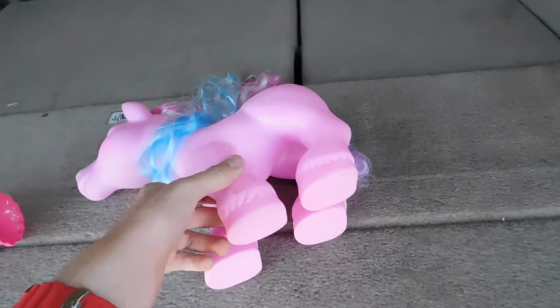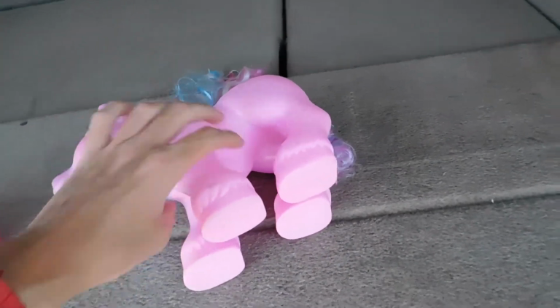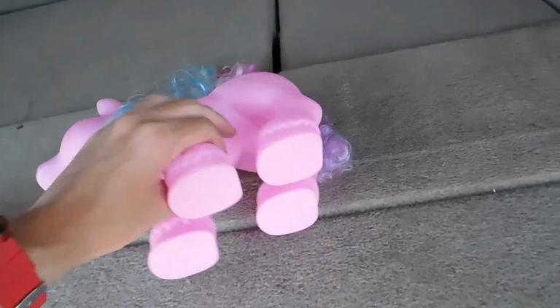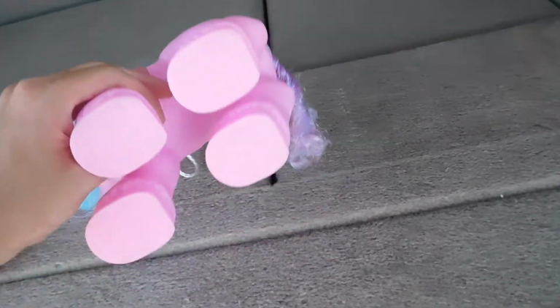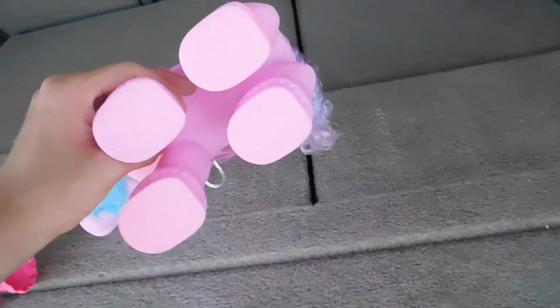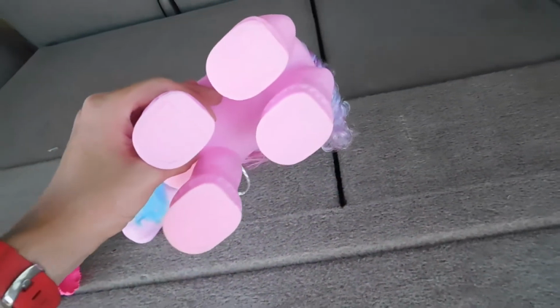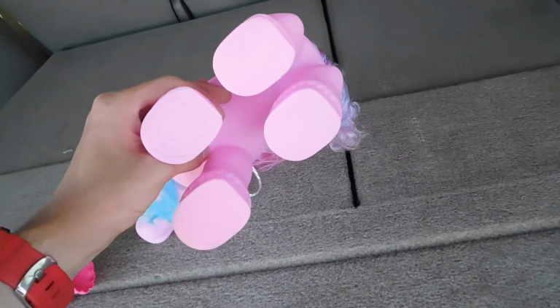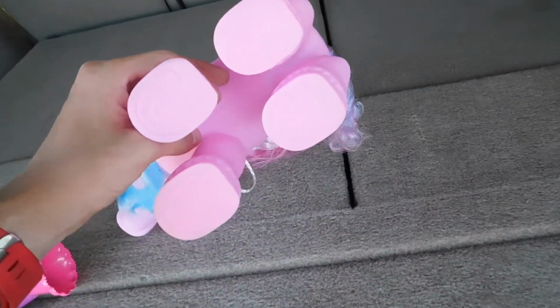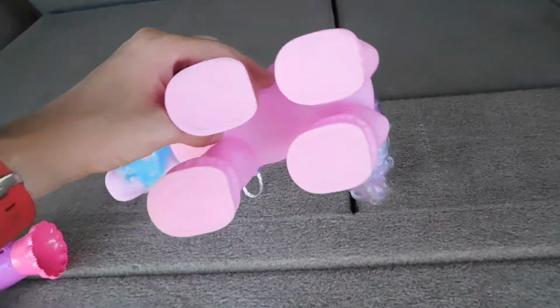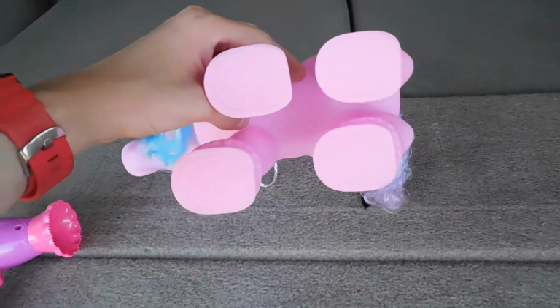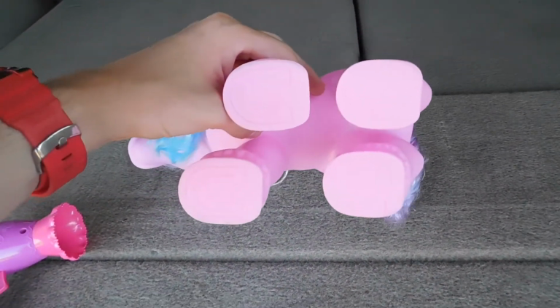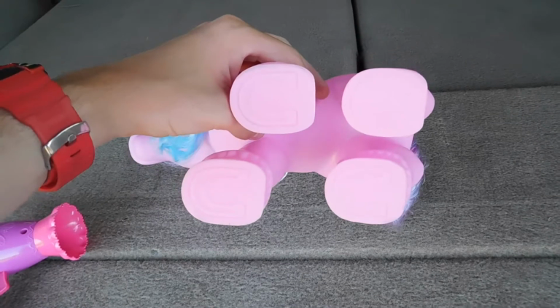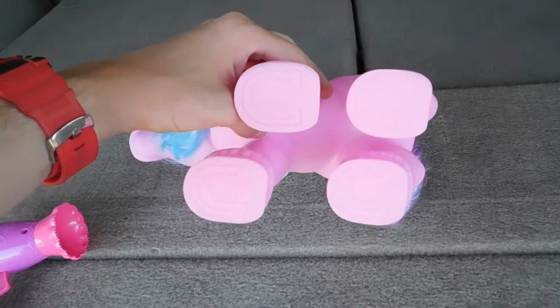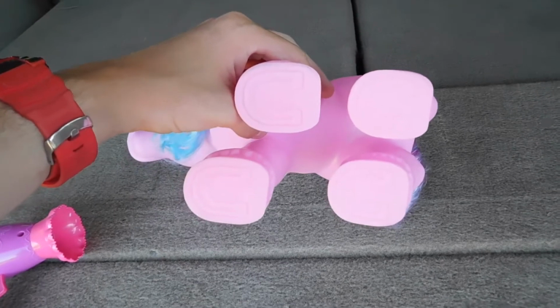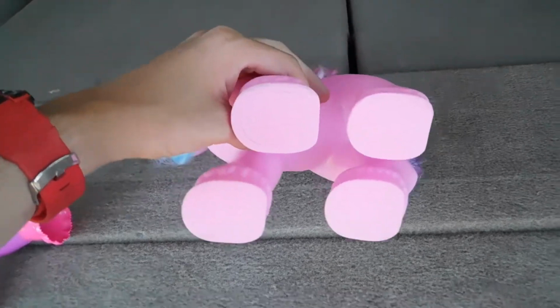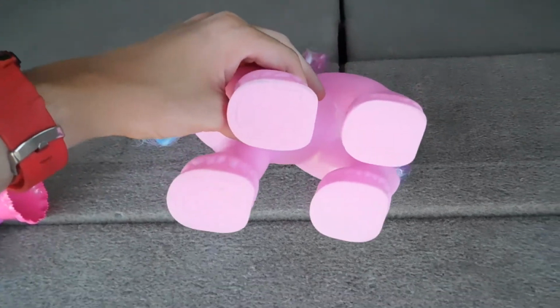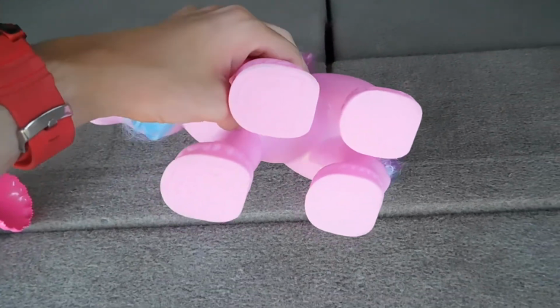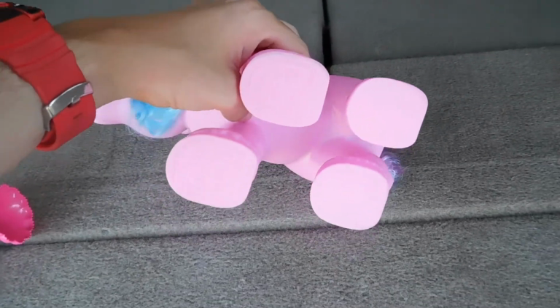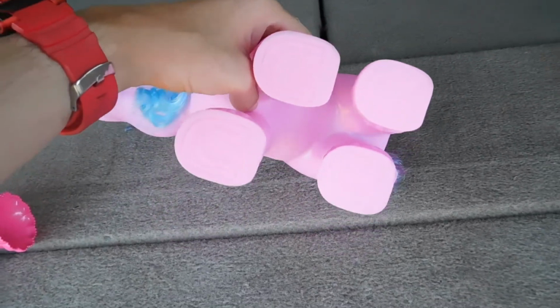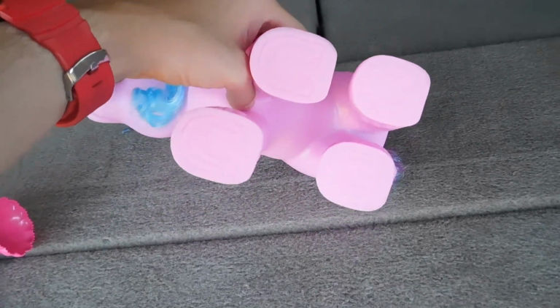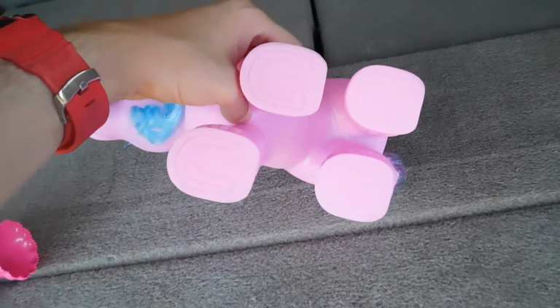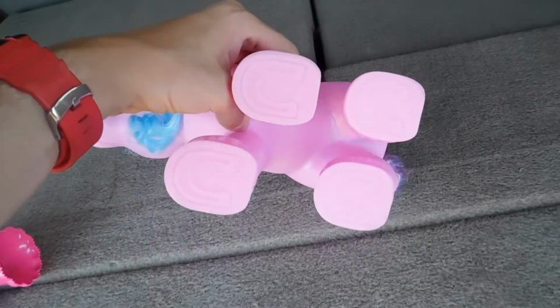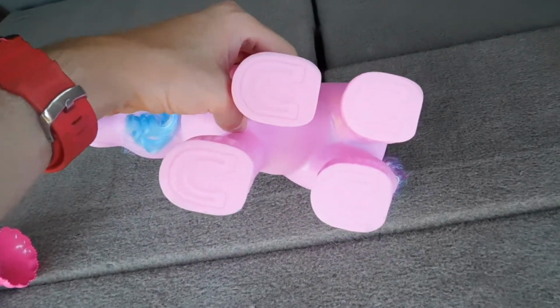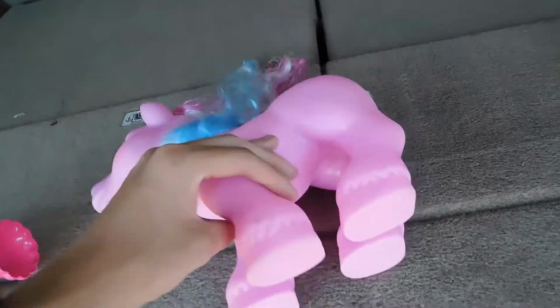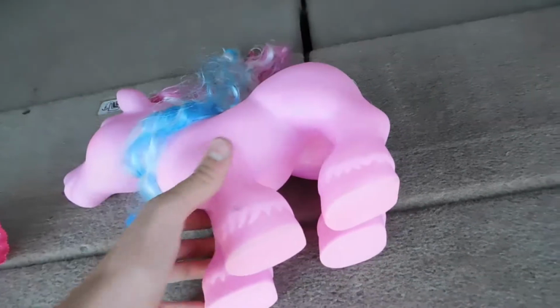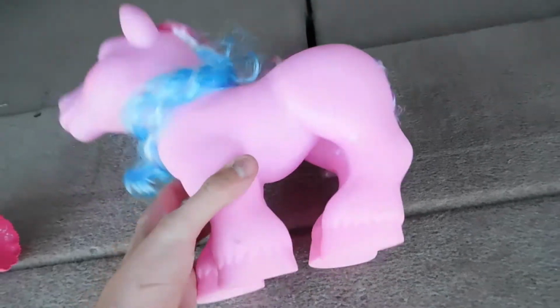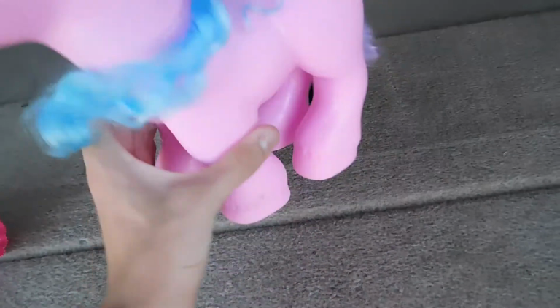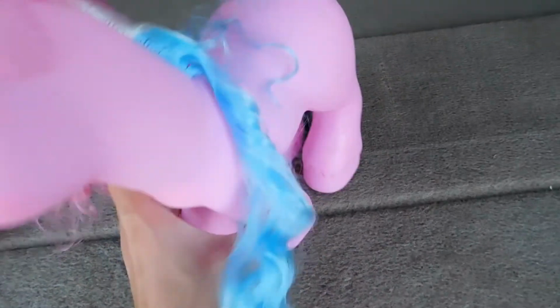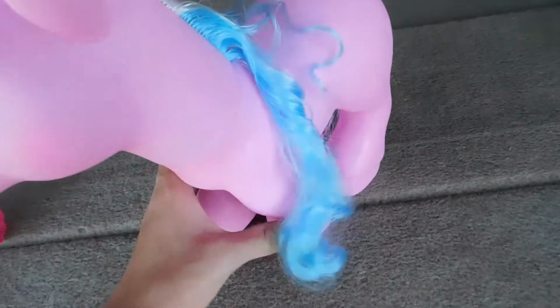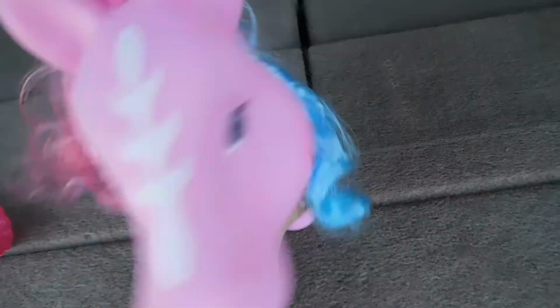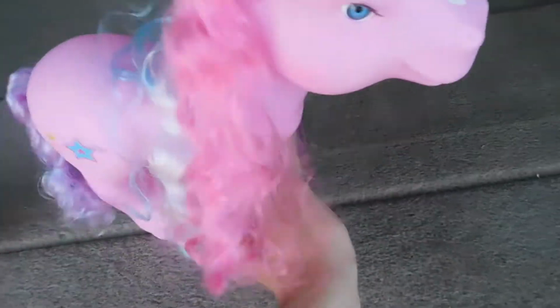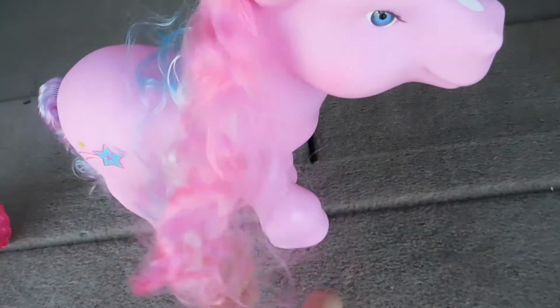Then again, Hasbro does the same thing, so I don't care. It actually has horseshoes on its hooves here. Can't say I've seen that before — that's interesting.